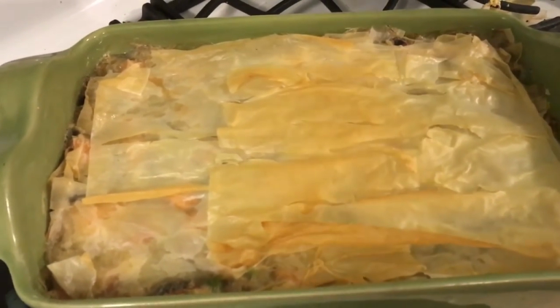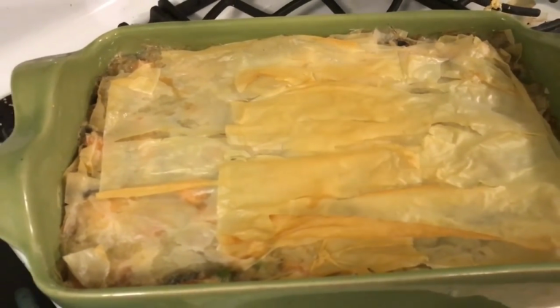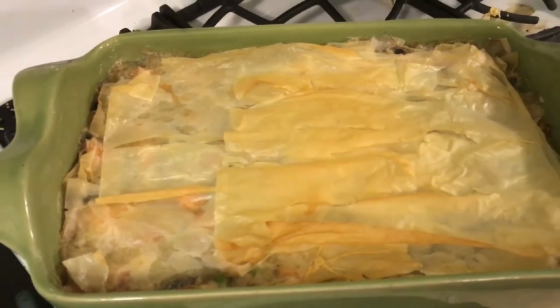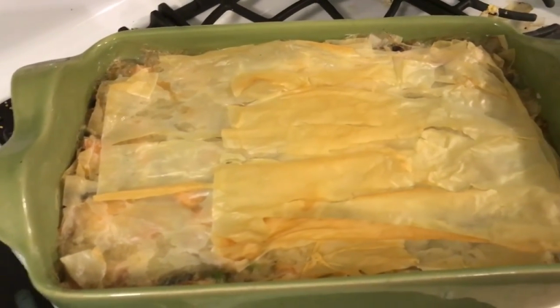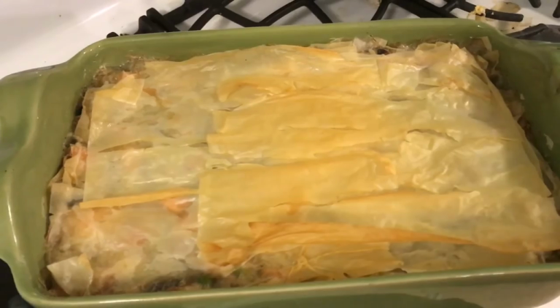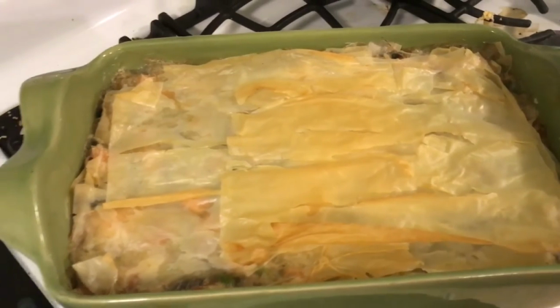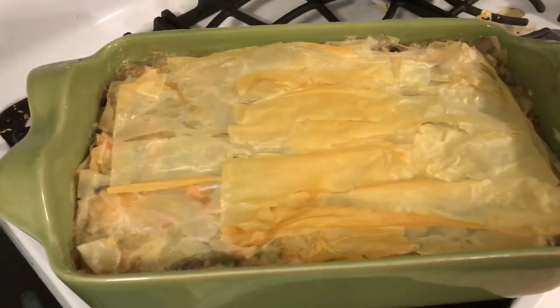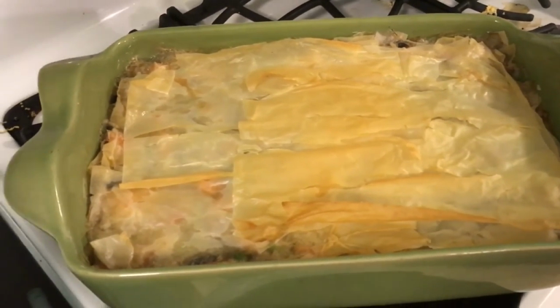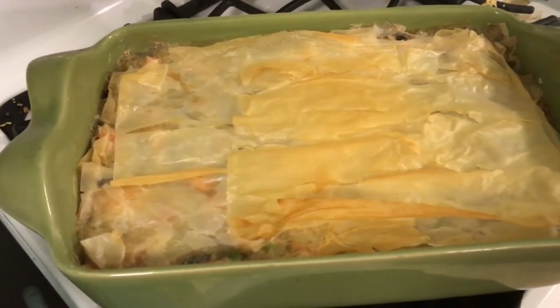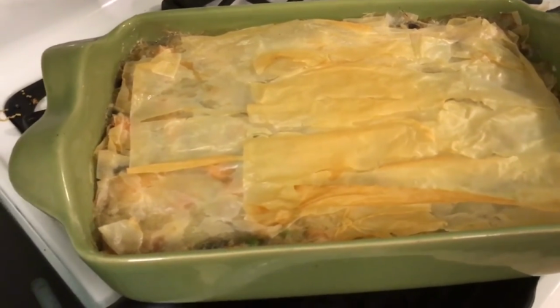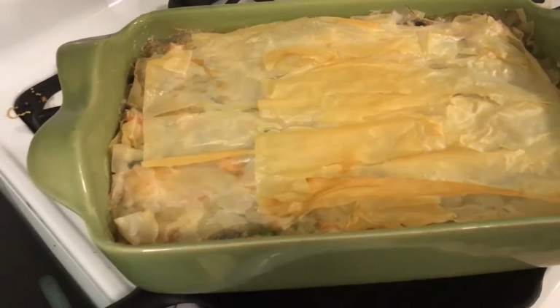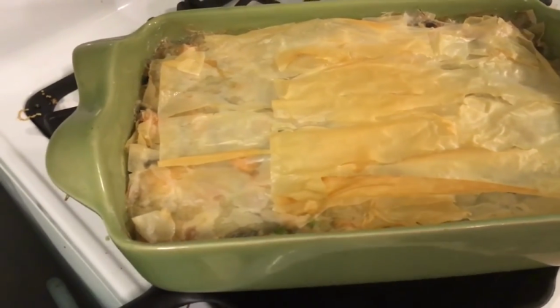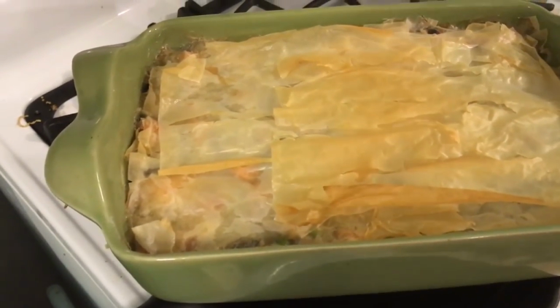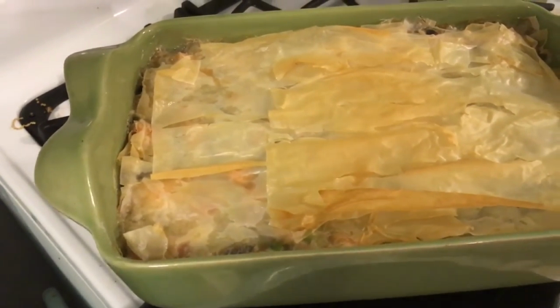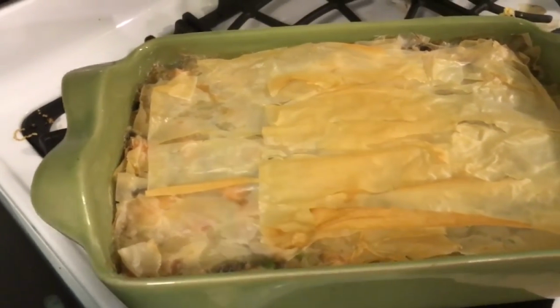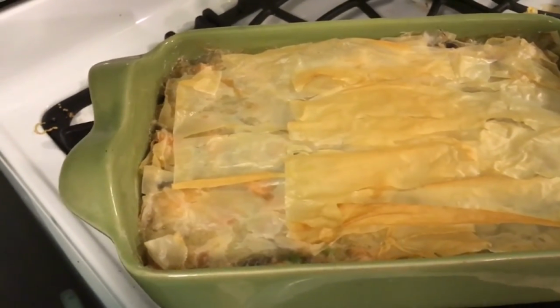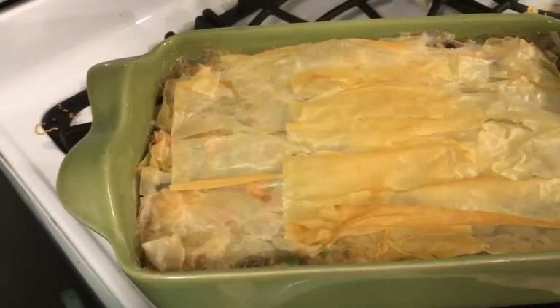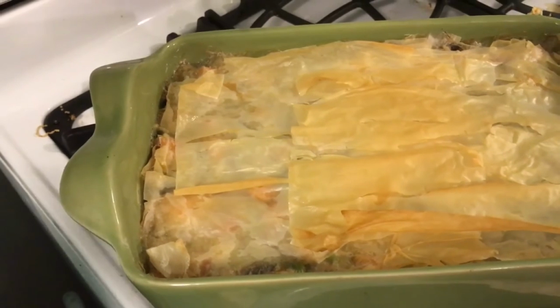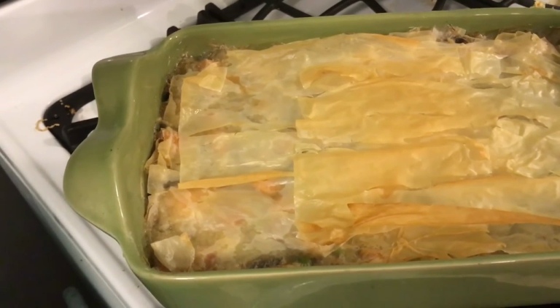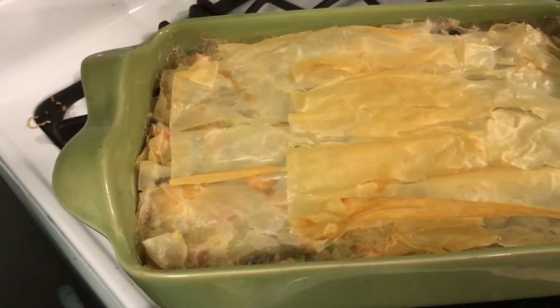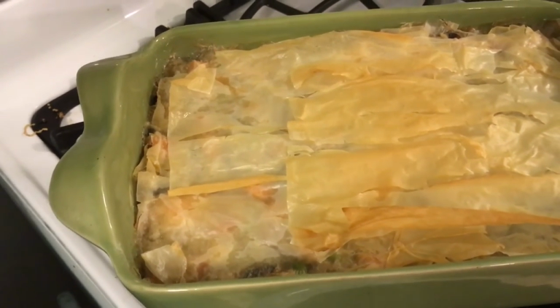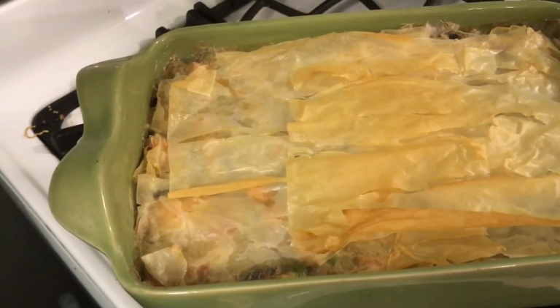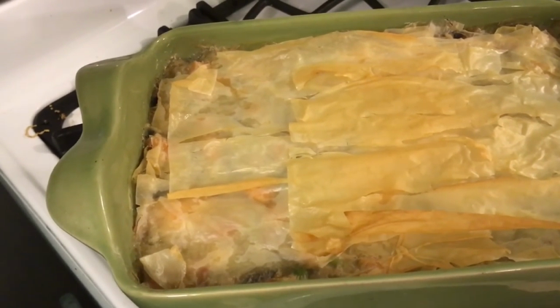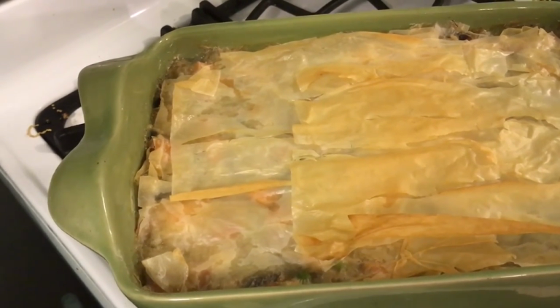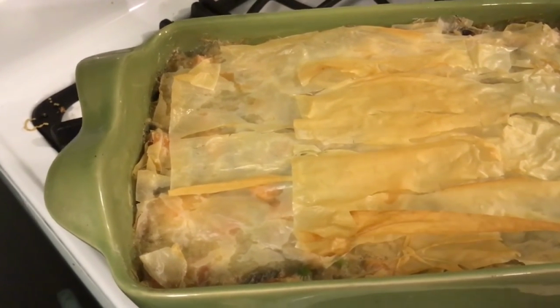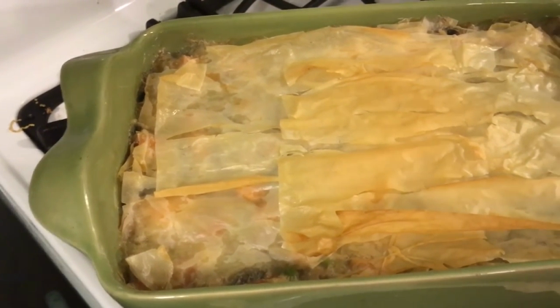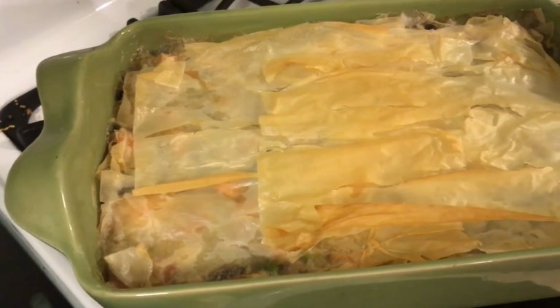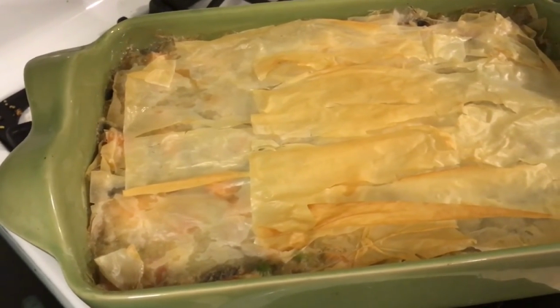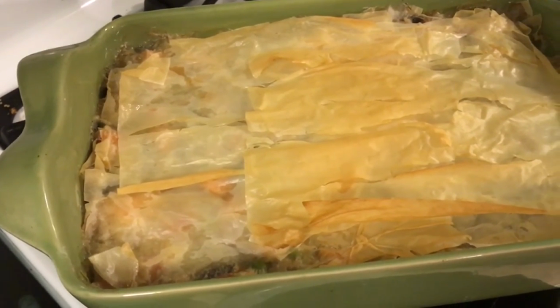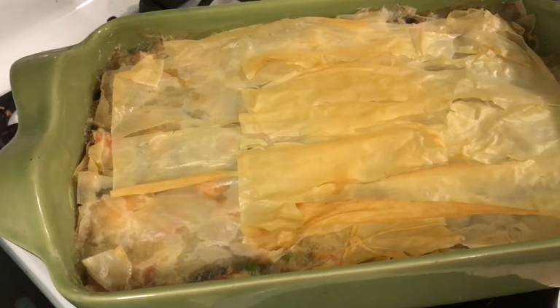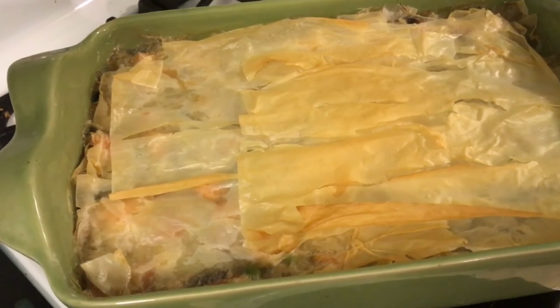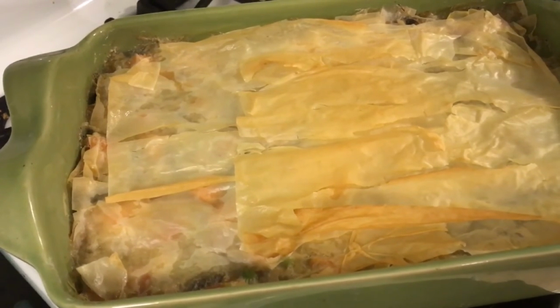If you're doing this for 21 Day Fix, this will be broken up into six portions, and one of those portions will equal one and a half yellow, half a red, half a green, and a teaspoon. I'm gonna go have dinner — talk to you later!